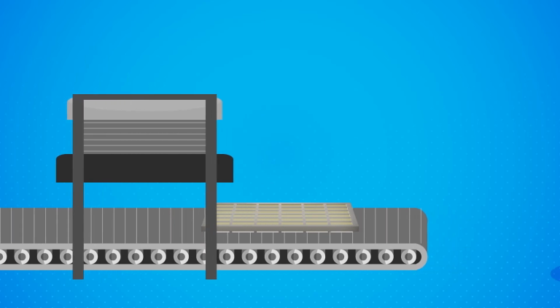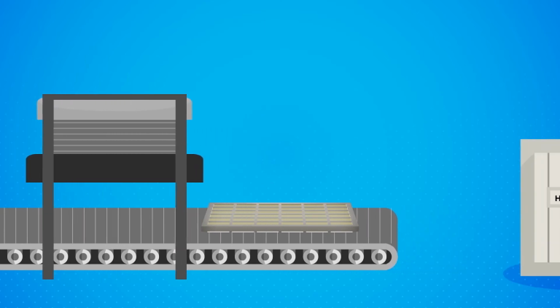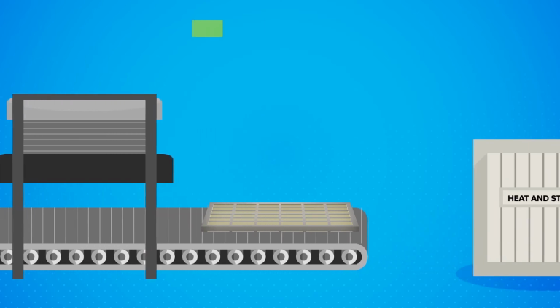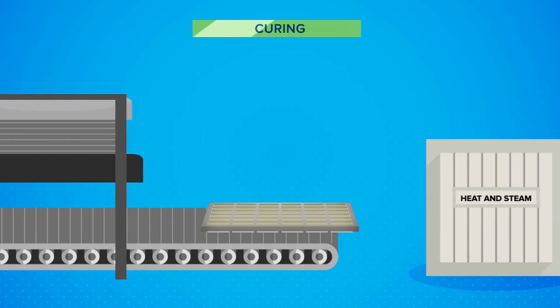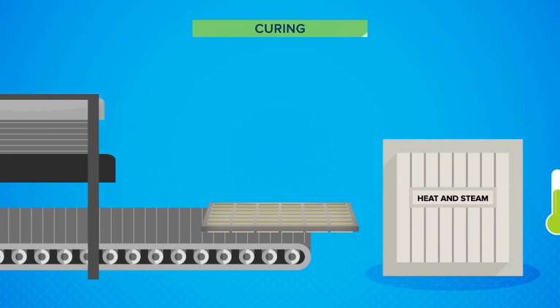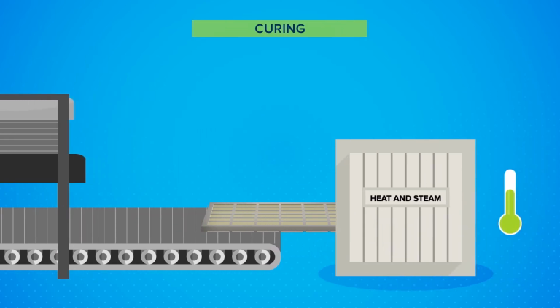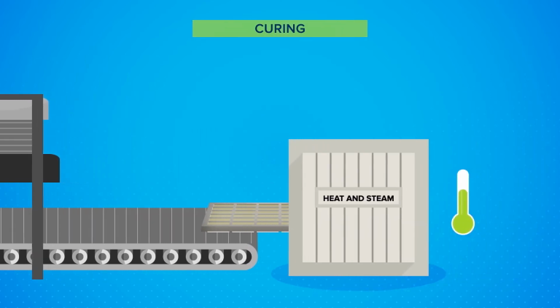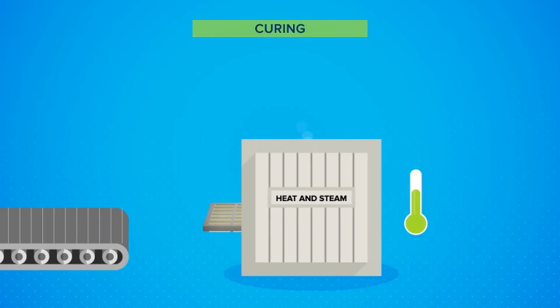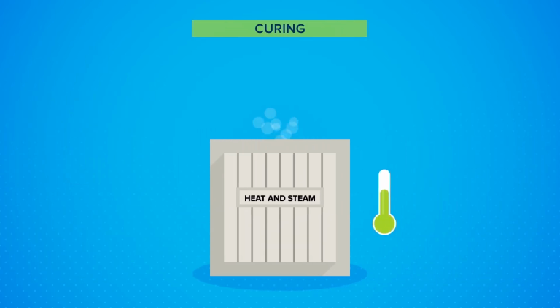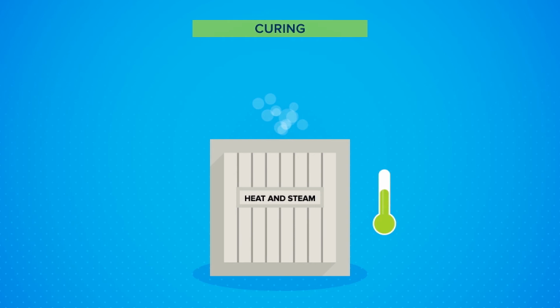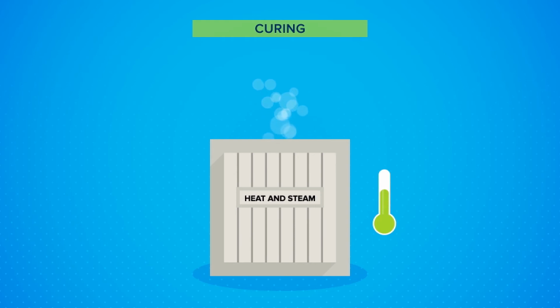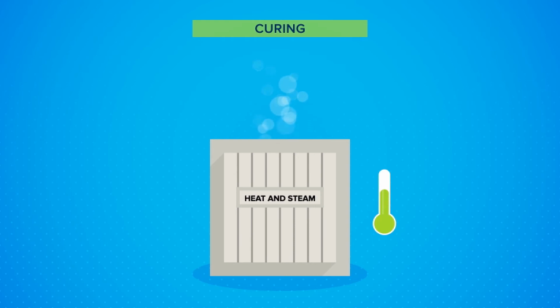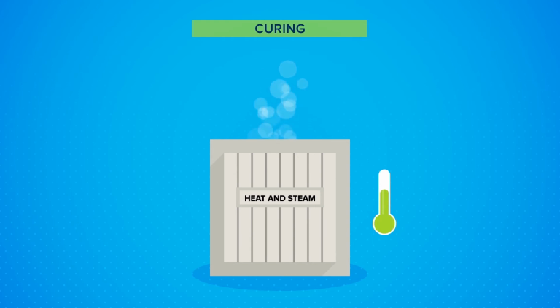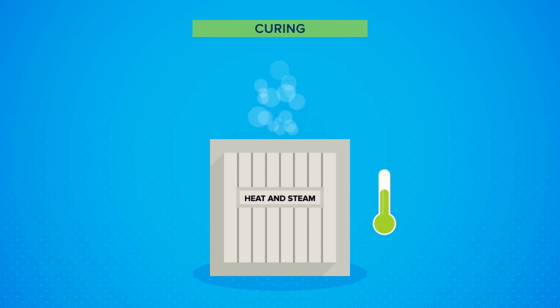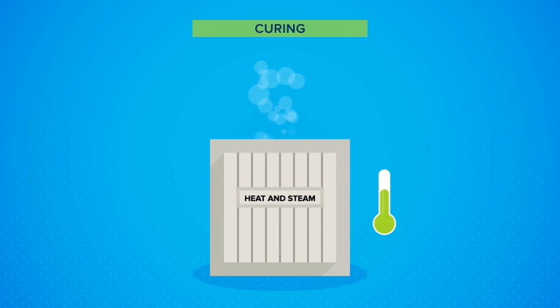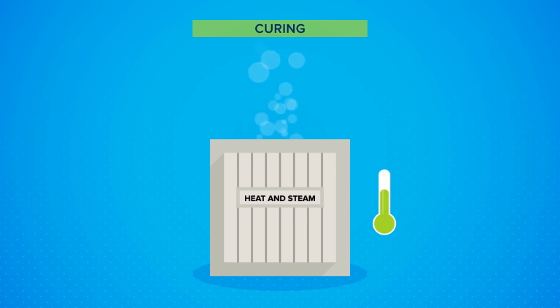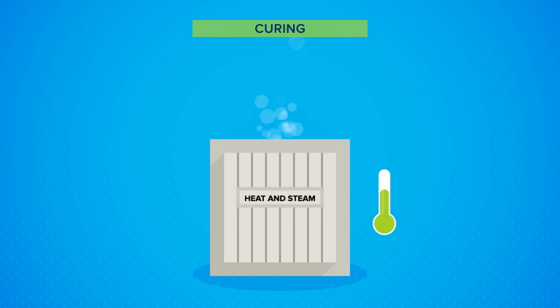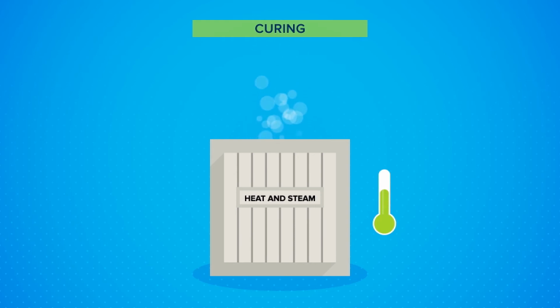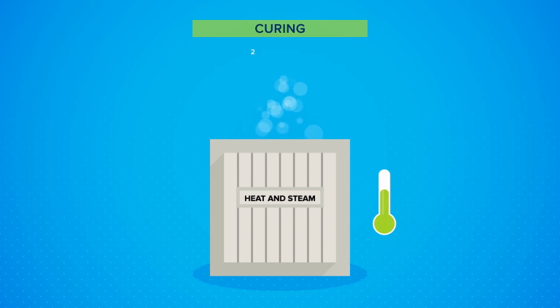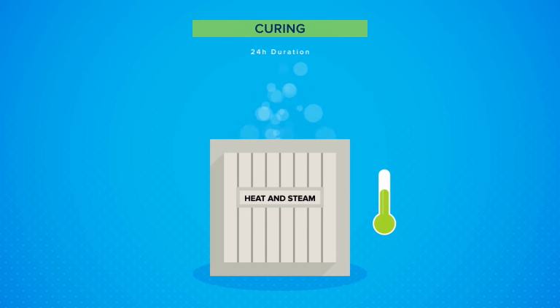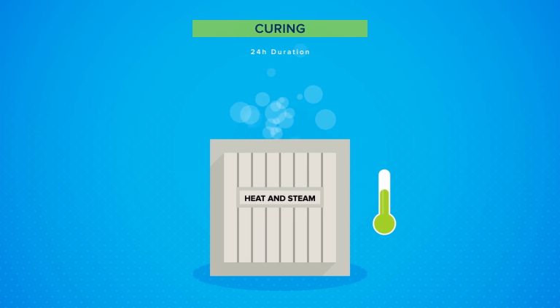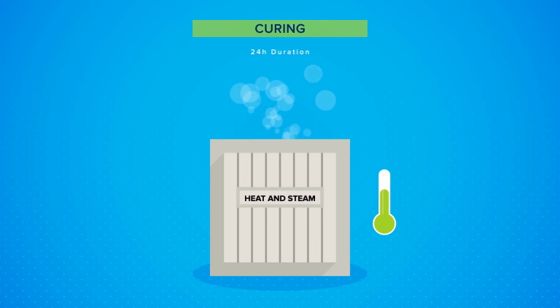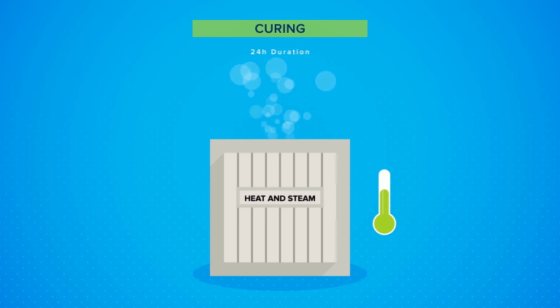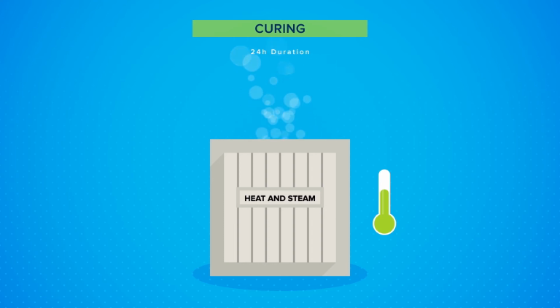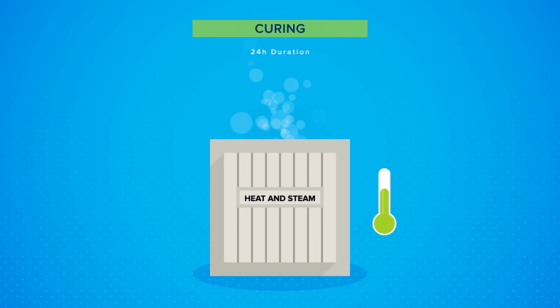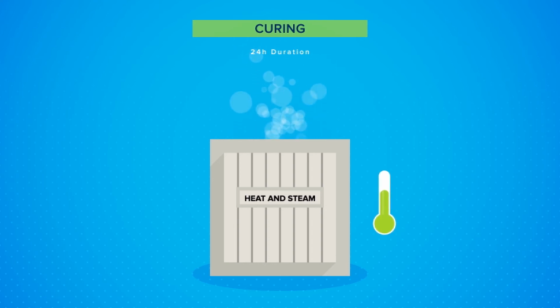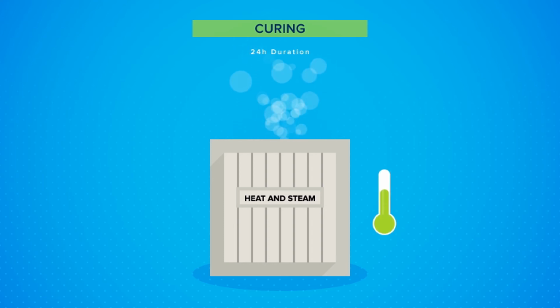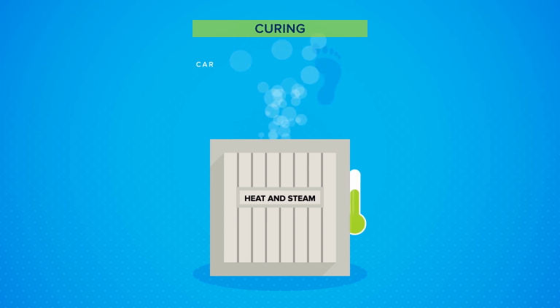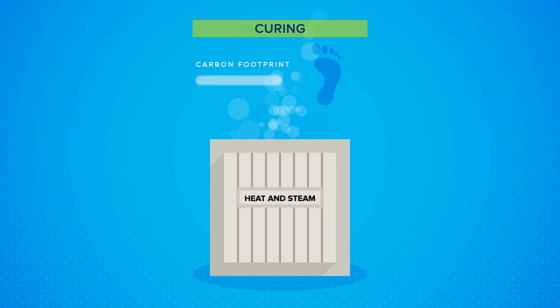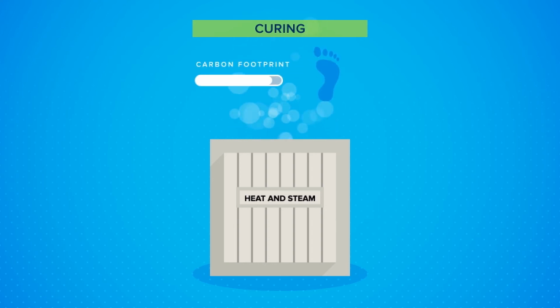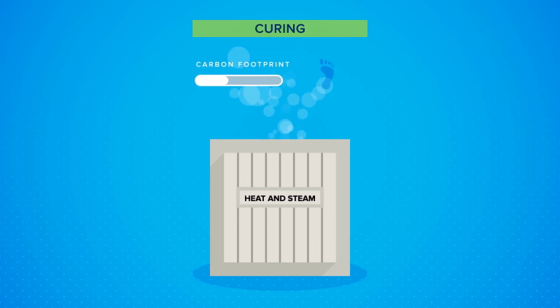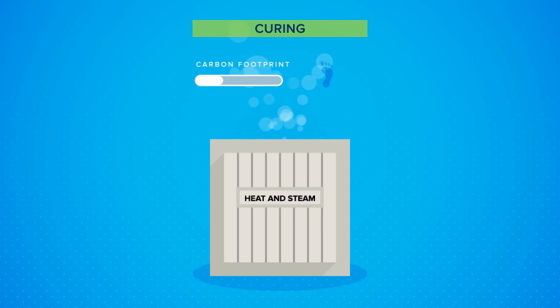Once formed, the product is cured — a process that generates the strength to allow the product to be handled, packaged and stored within 24 hours. Our process is low temperature, significantly reducing our energy consumption.